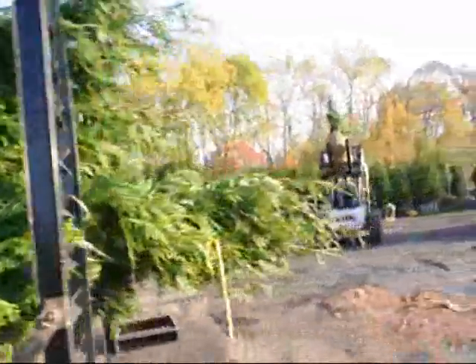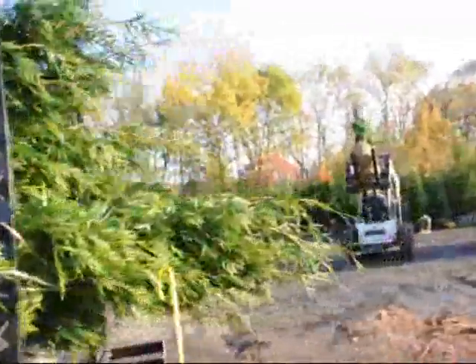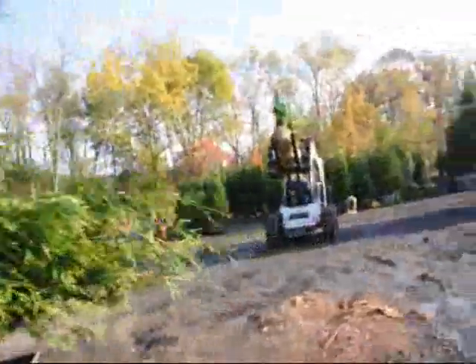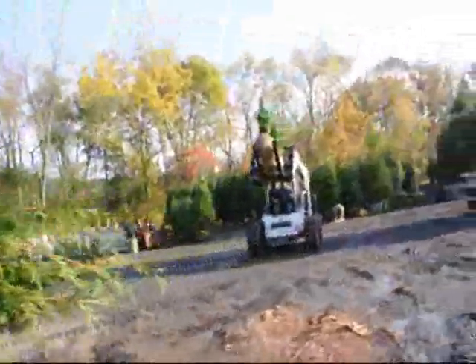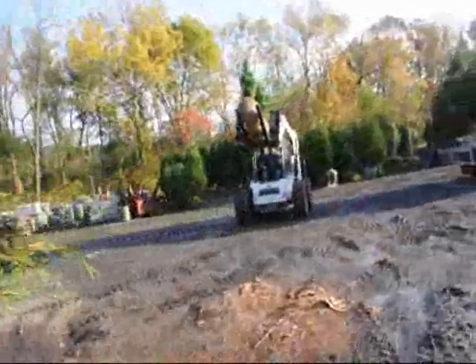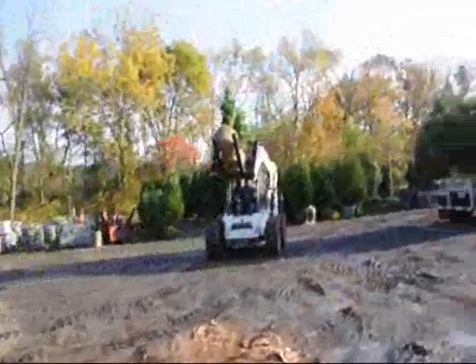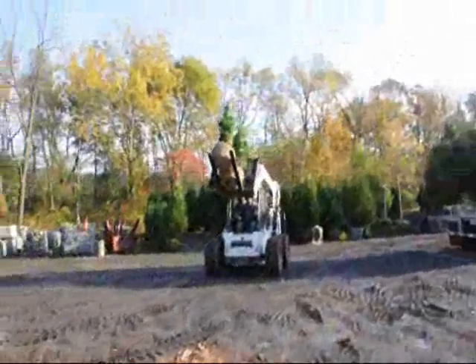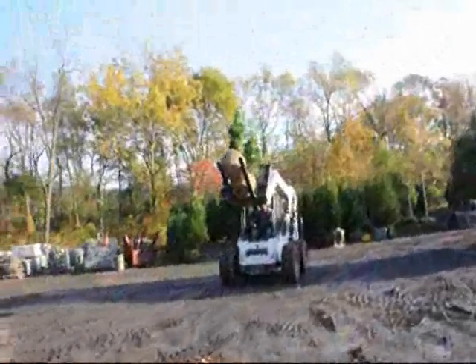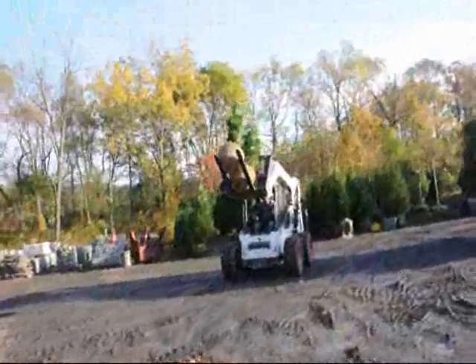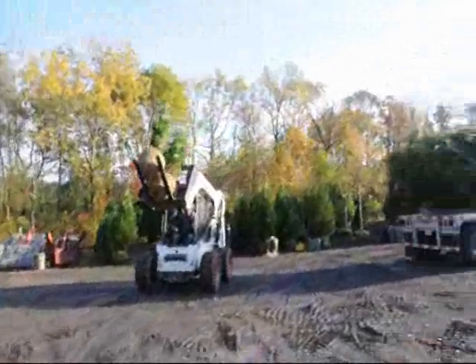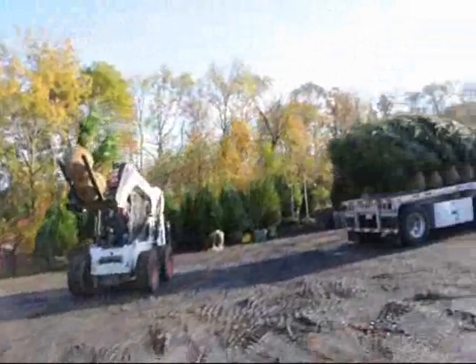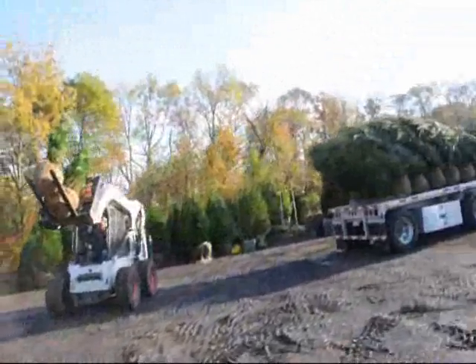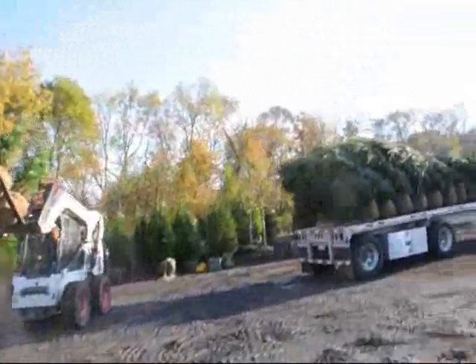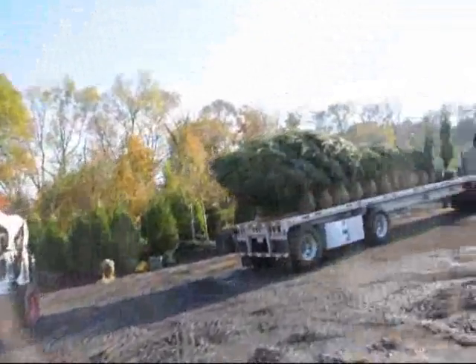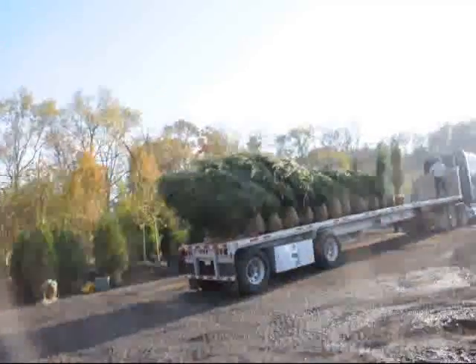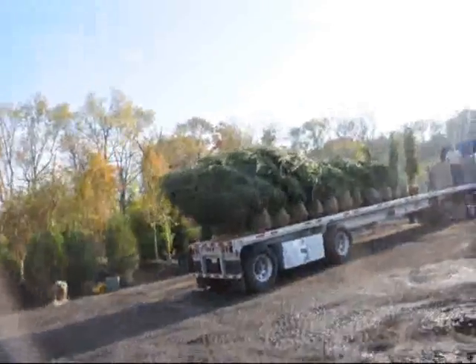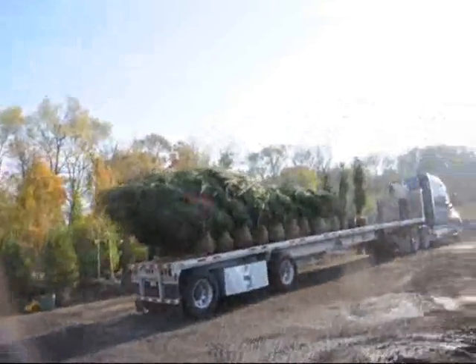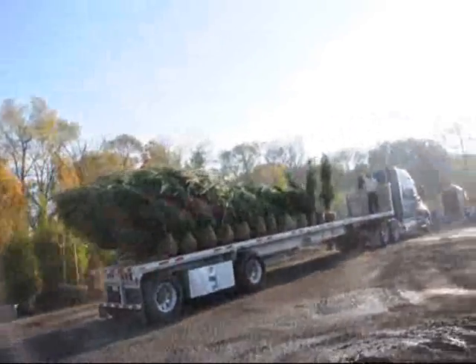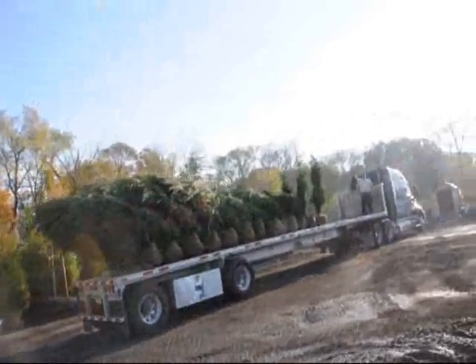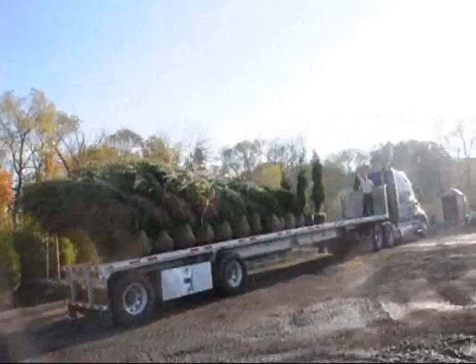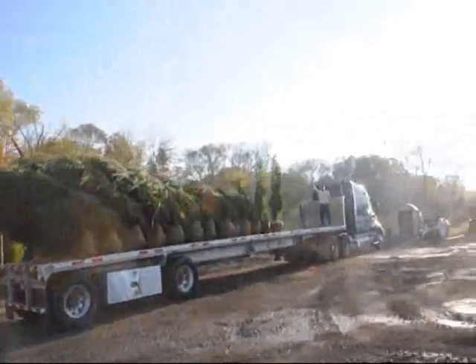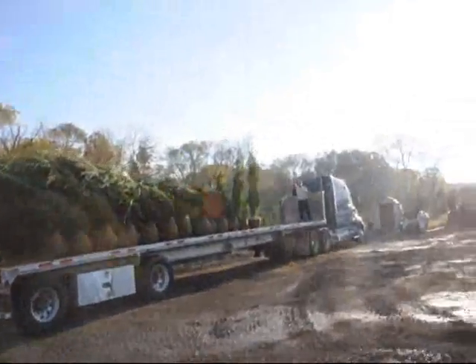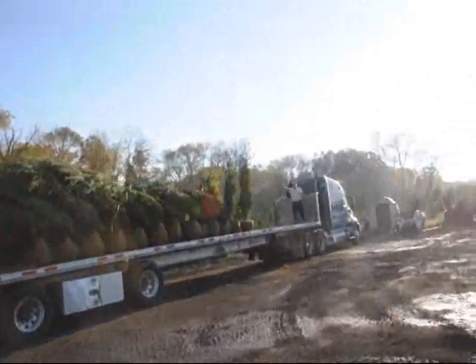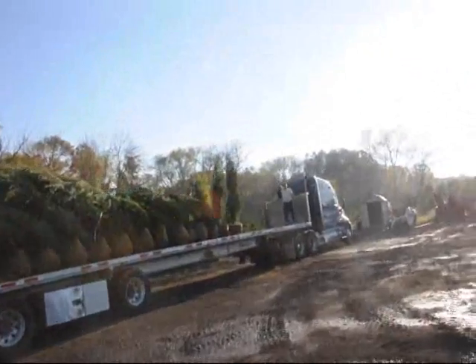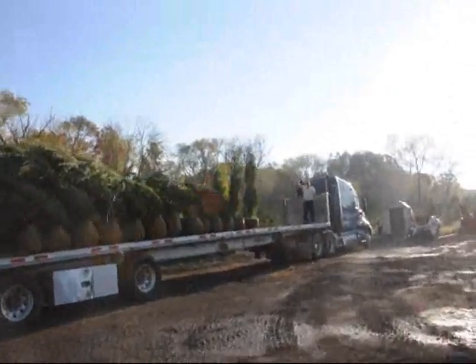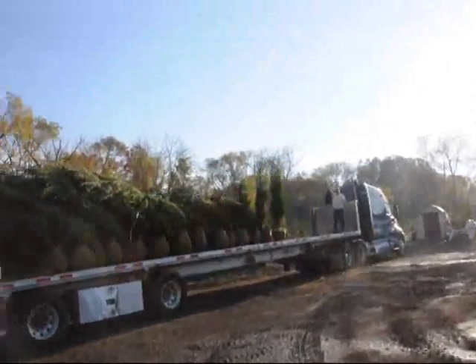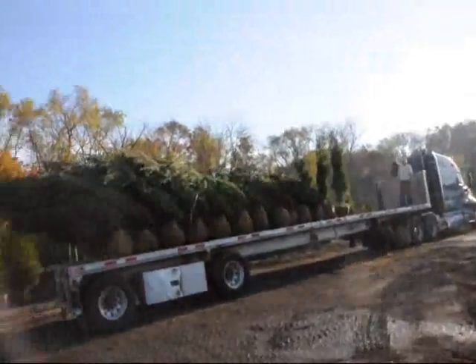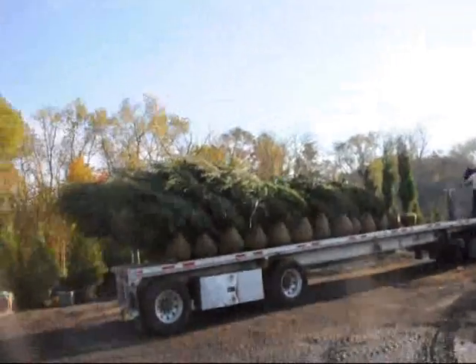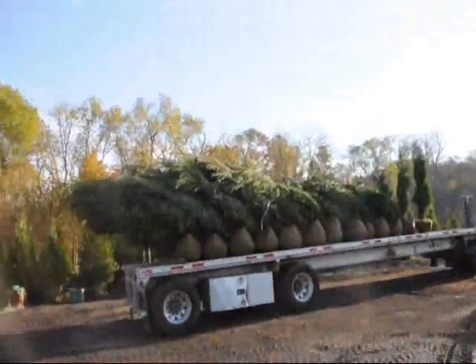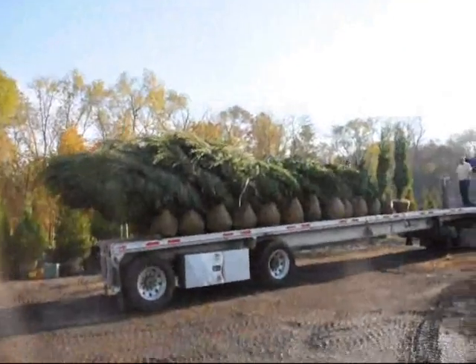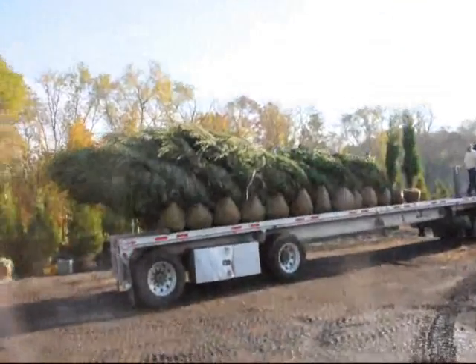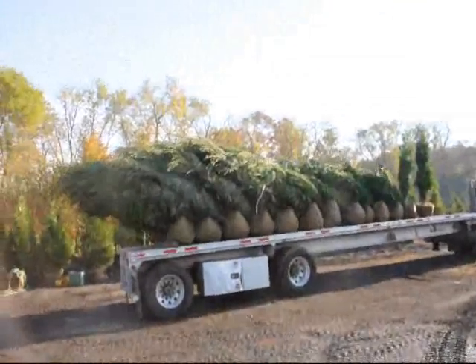Over here is Dan on the loader, and here's another truckload that's getting ready to go out. This trailer's going to Long Island.